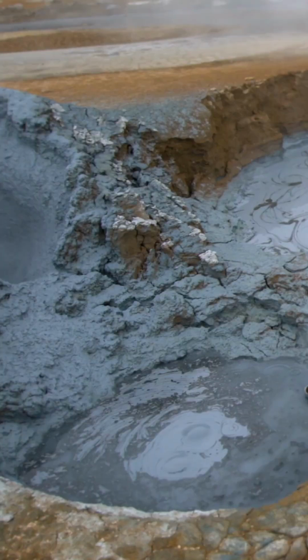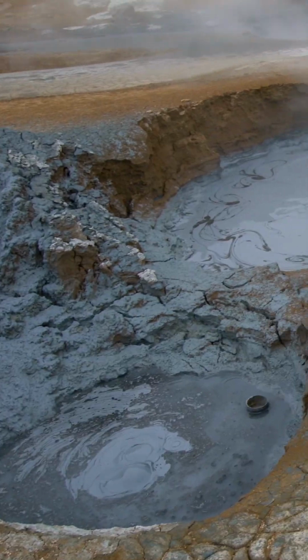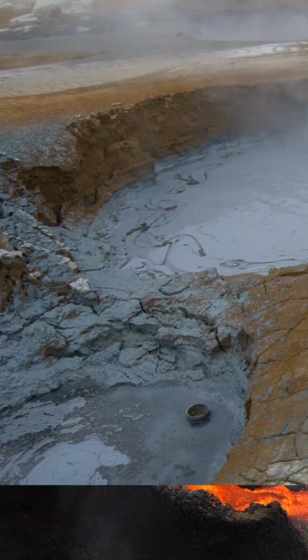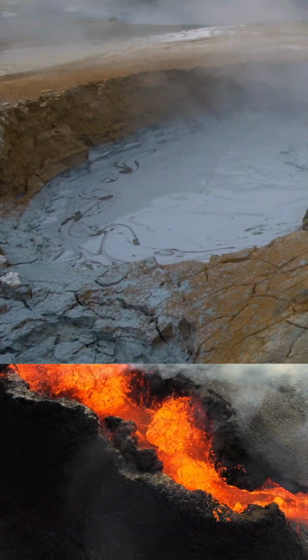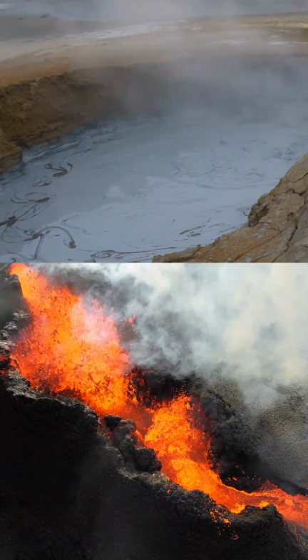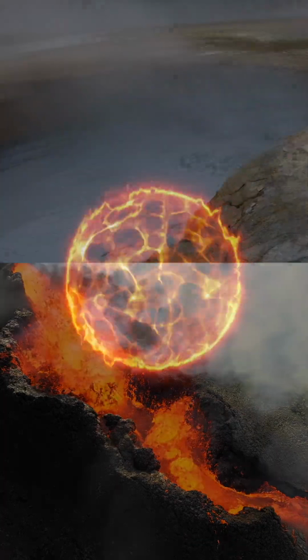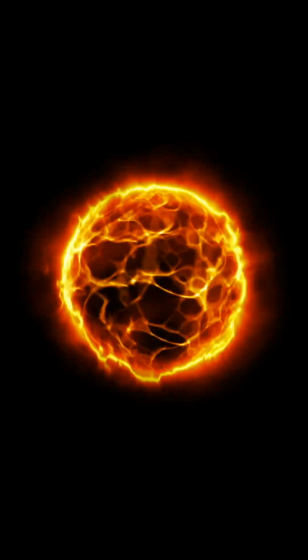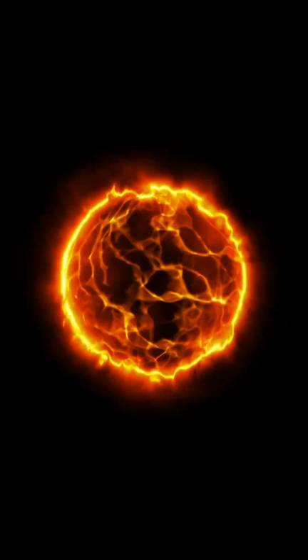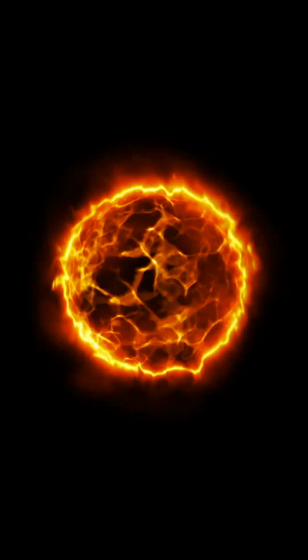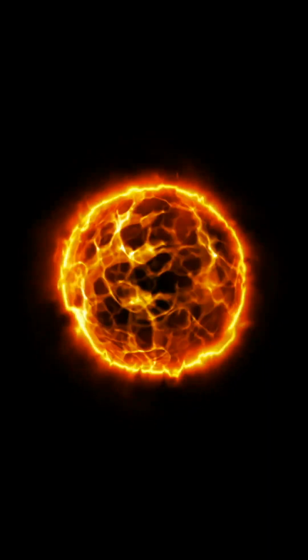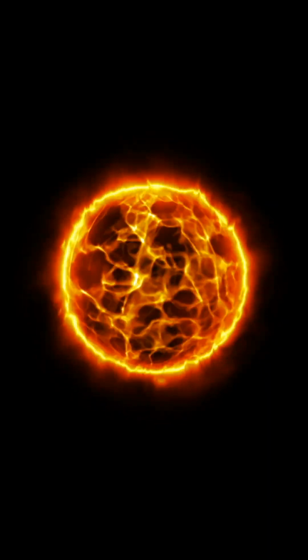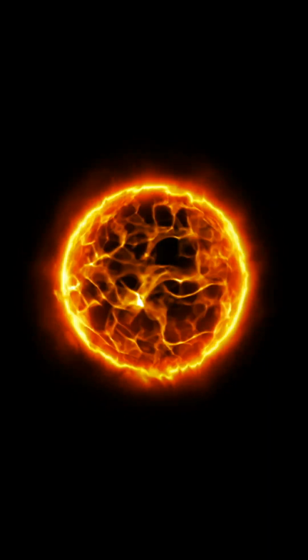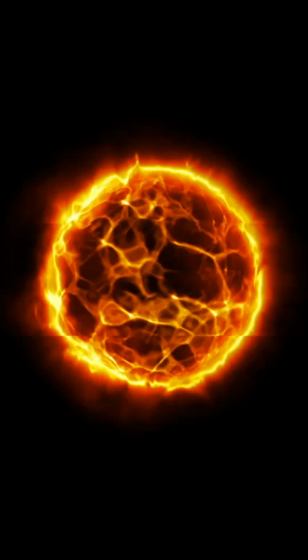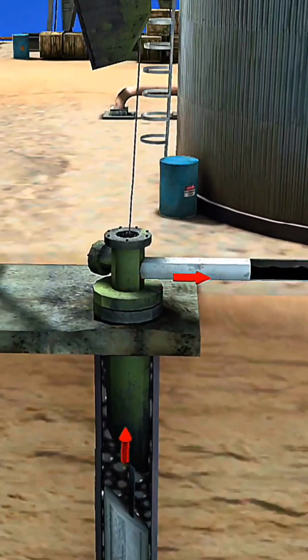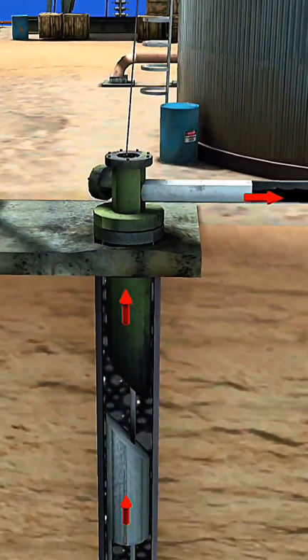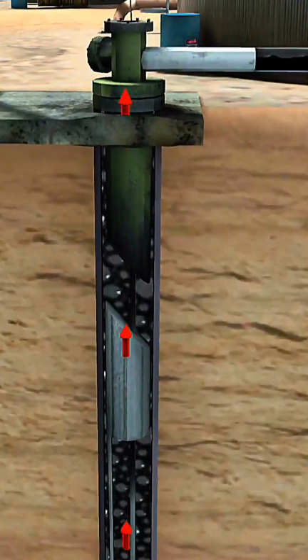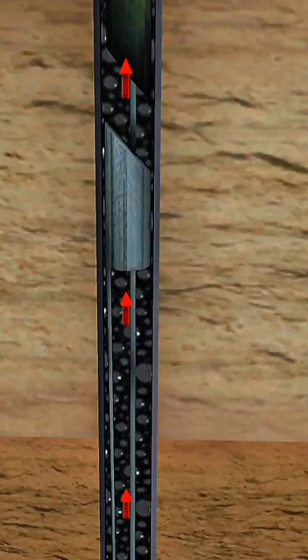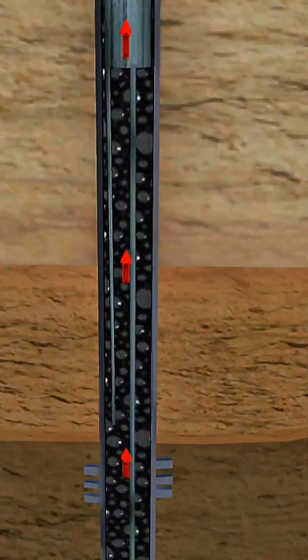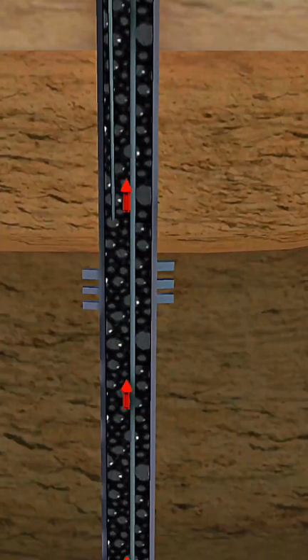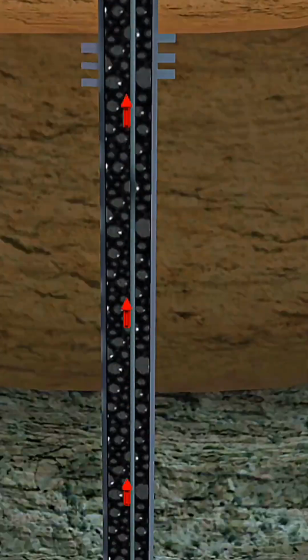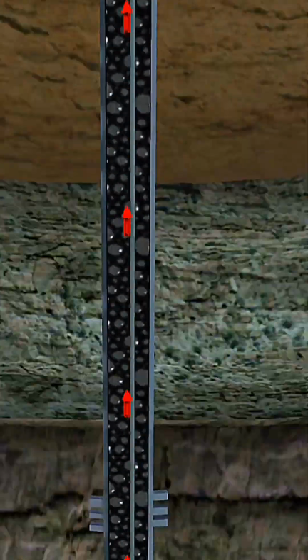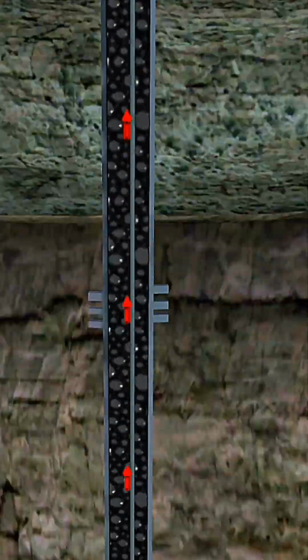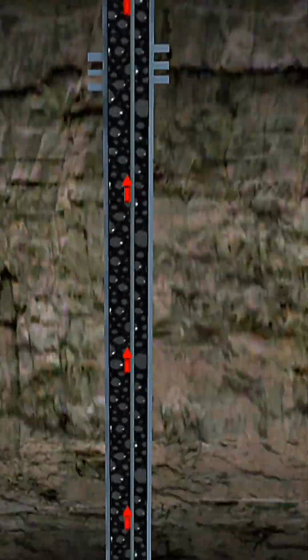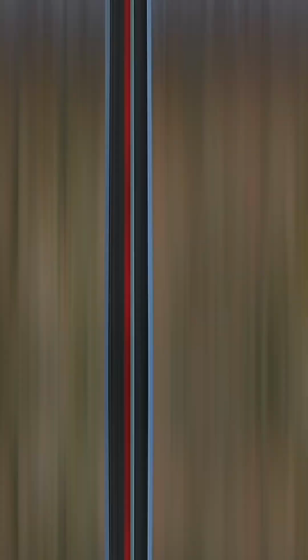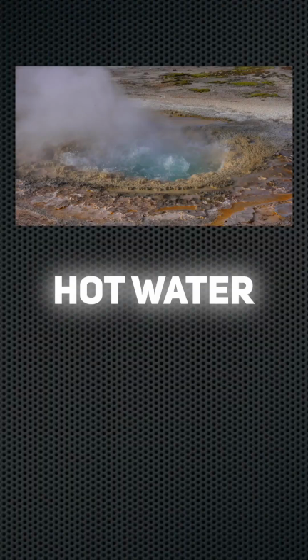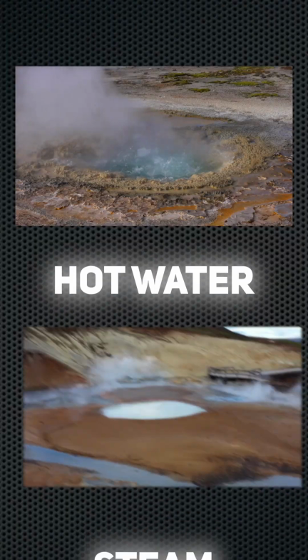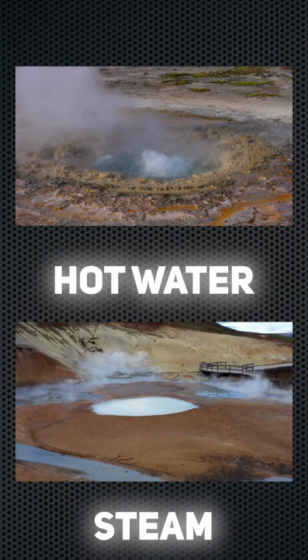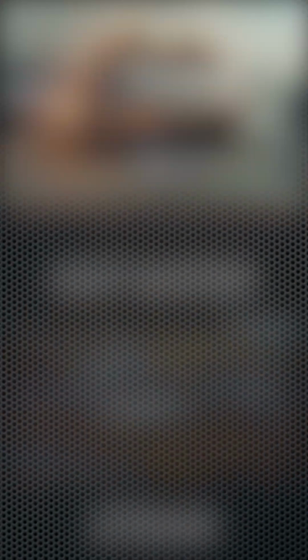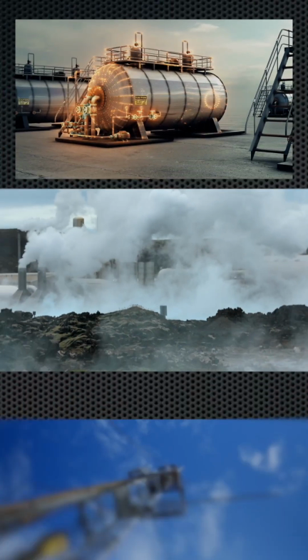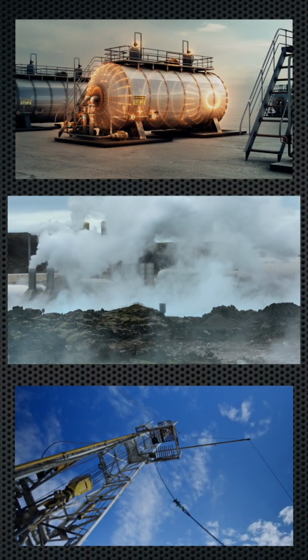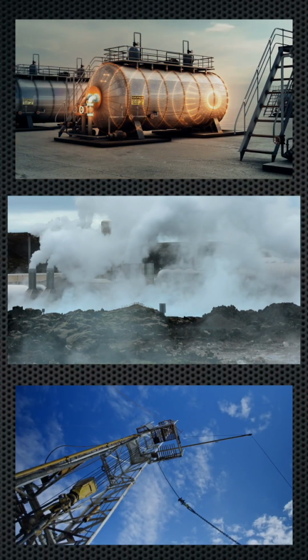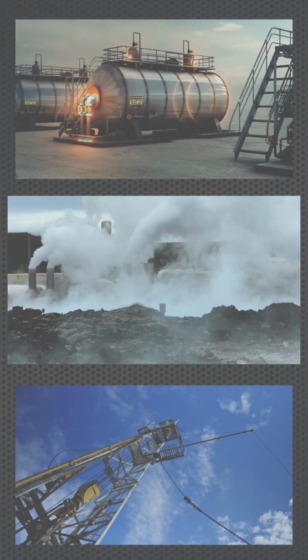It harnesses the Earth's natural heat, born from our planet's core and radioactive decay. We drill wells, sometimes miles deep, to tap into these underground reservoirs of hot water or steam, bringing this incredible power to the surface.